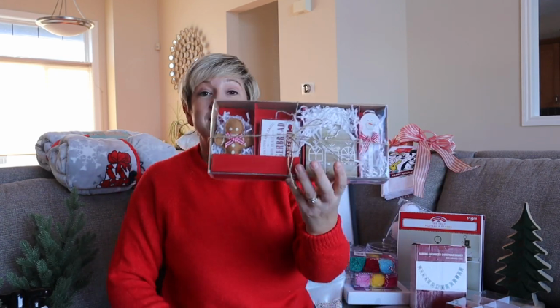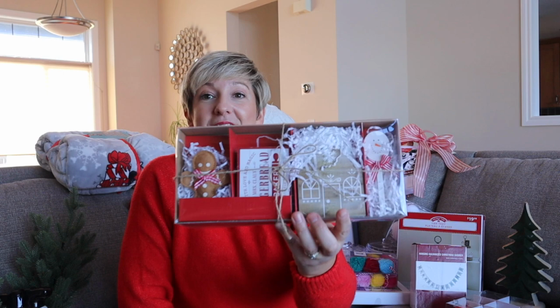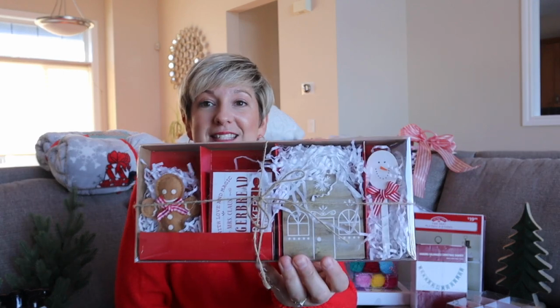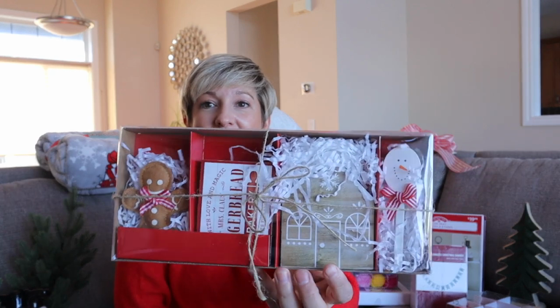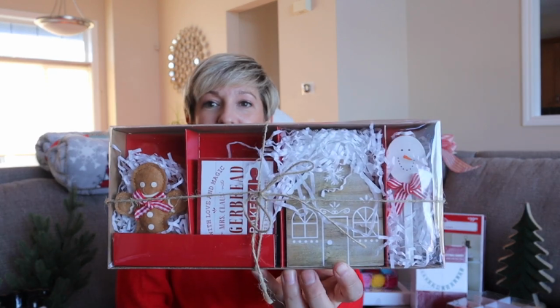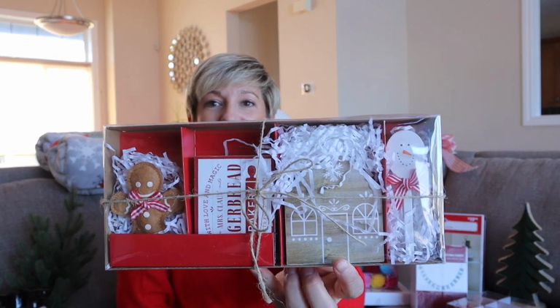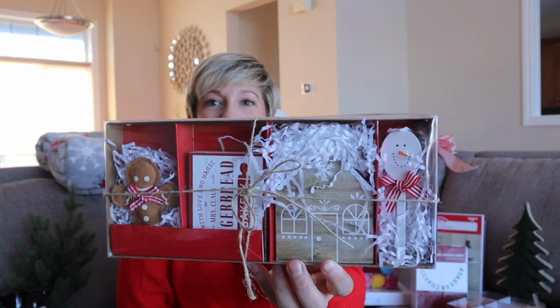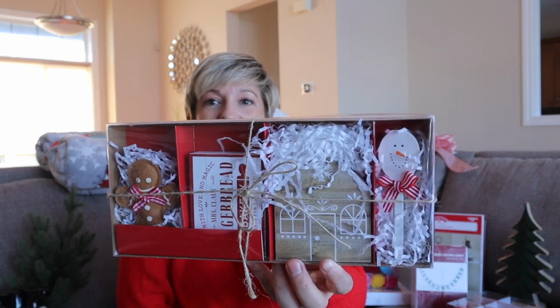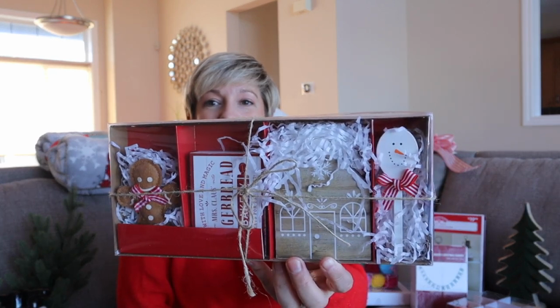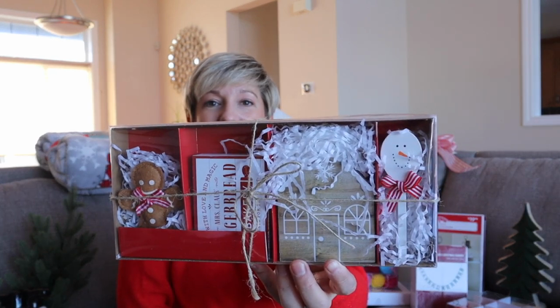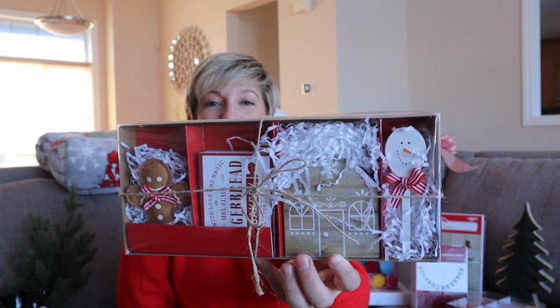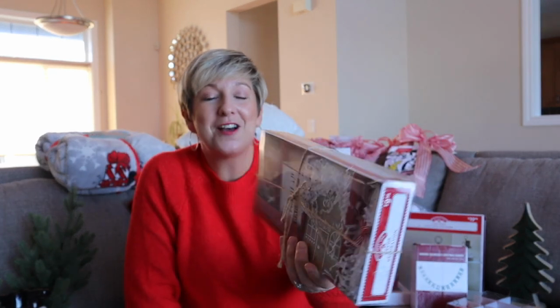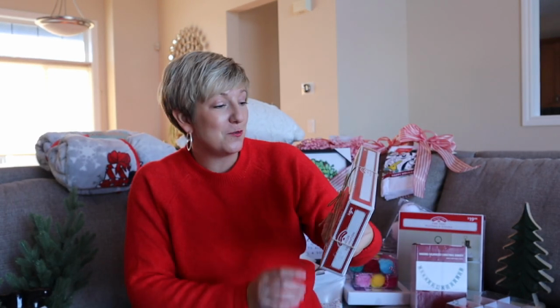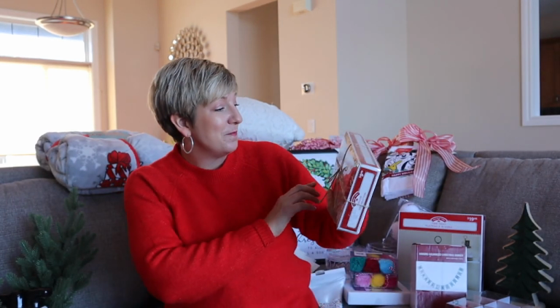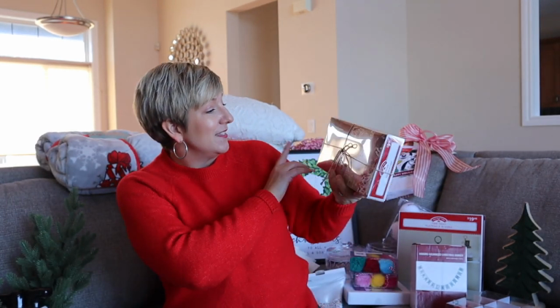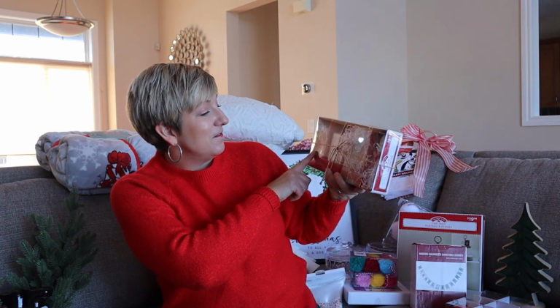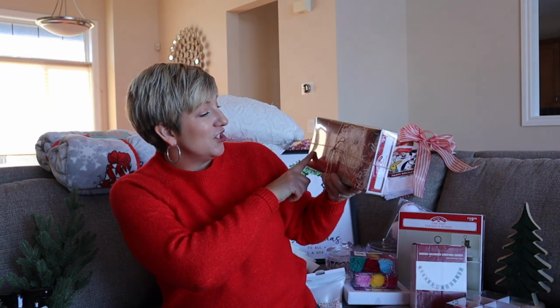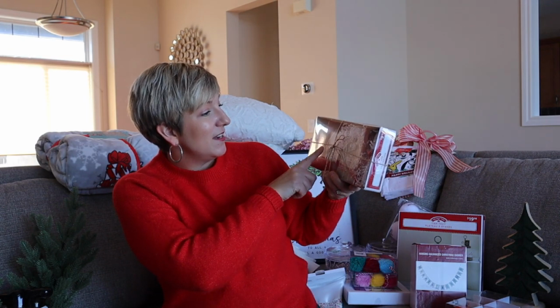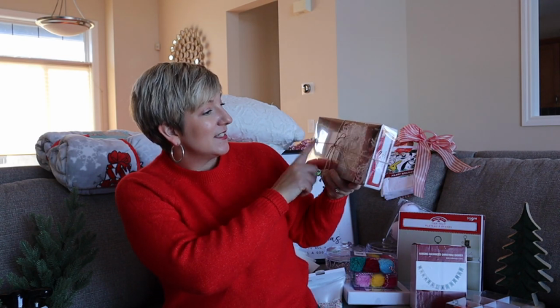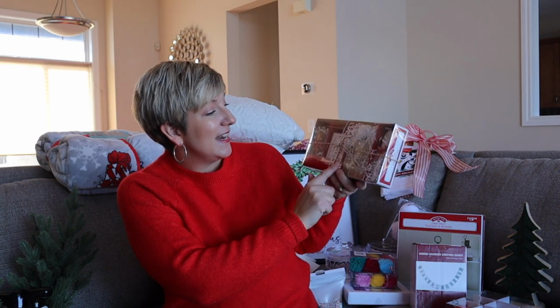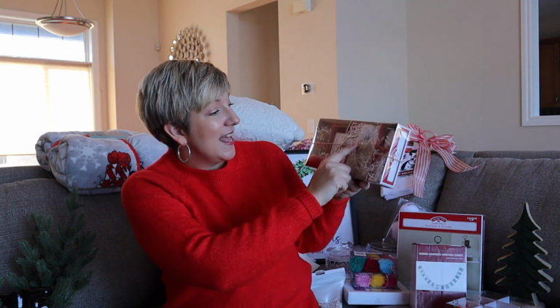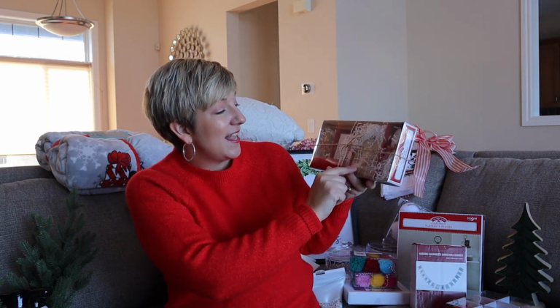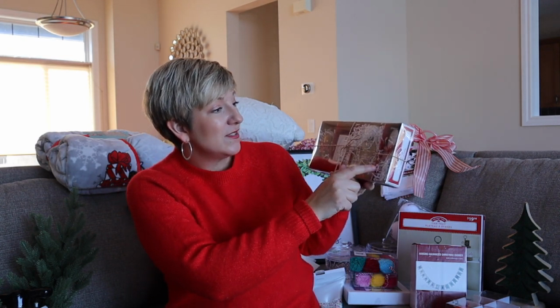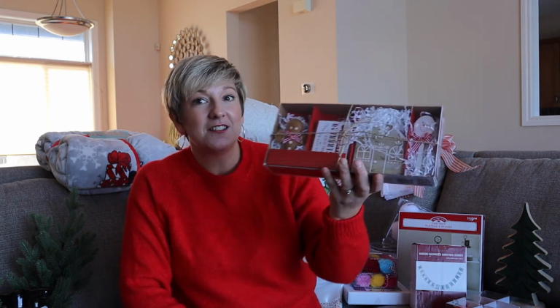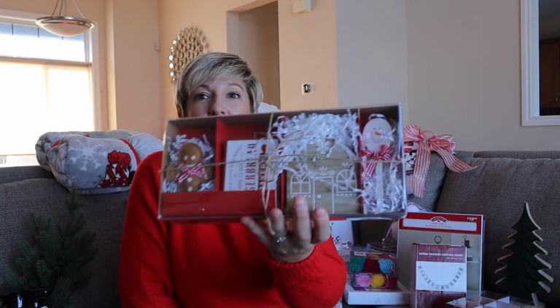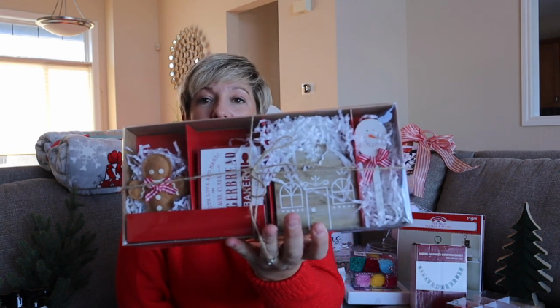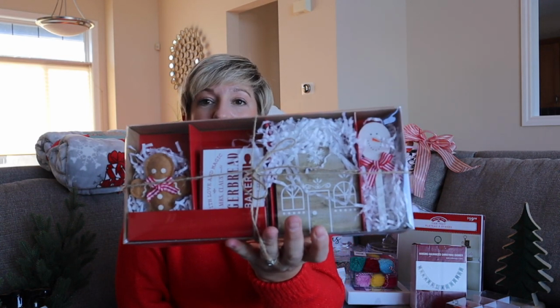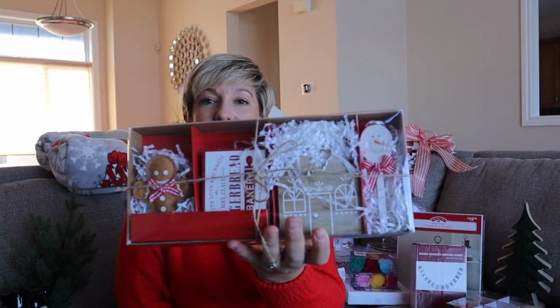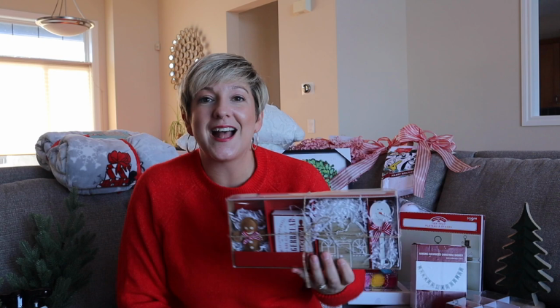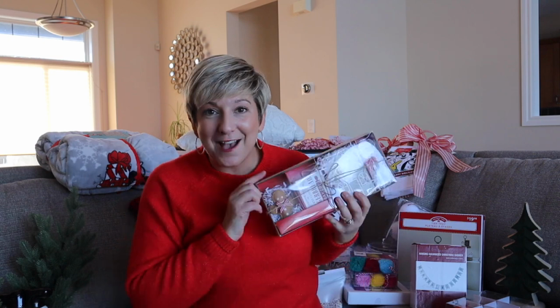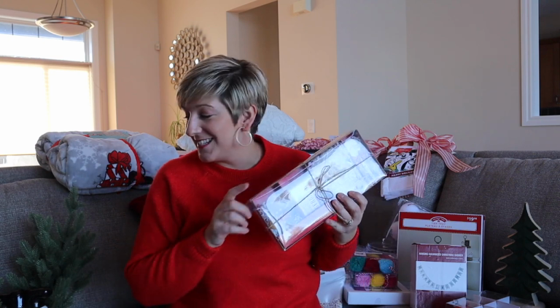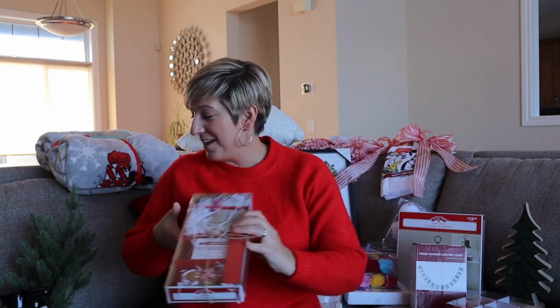I also picked up this set for my kitchen with a little gingerbread theme. It's so cute — it's got a little felt gingerbread, a little sign, a little house, and a little spoon. I can't wait to set that up.